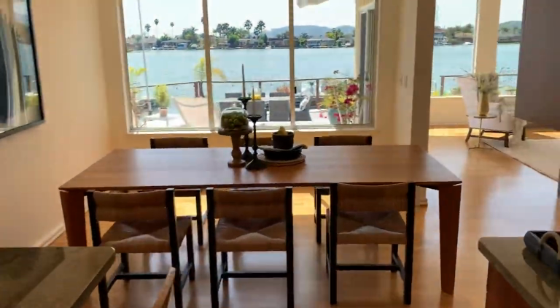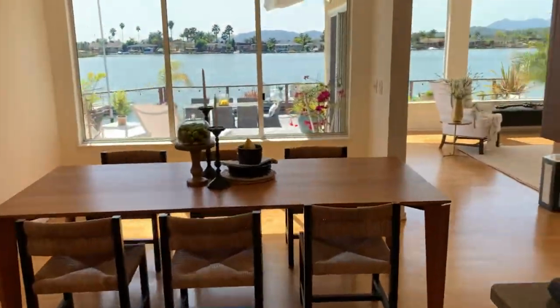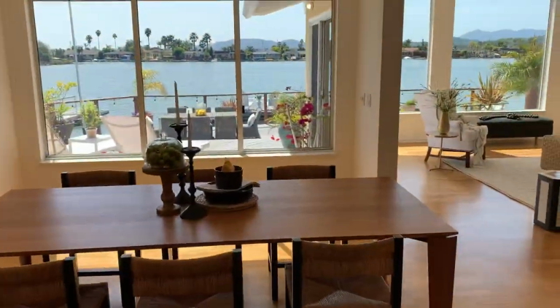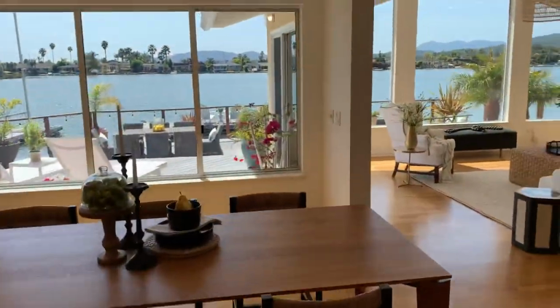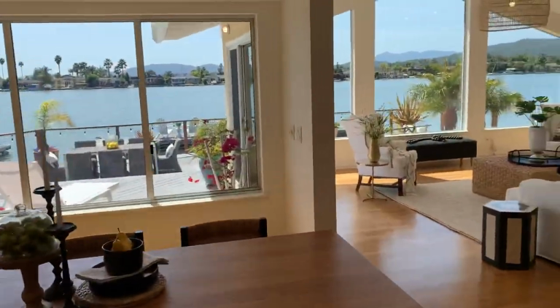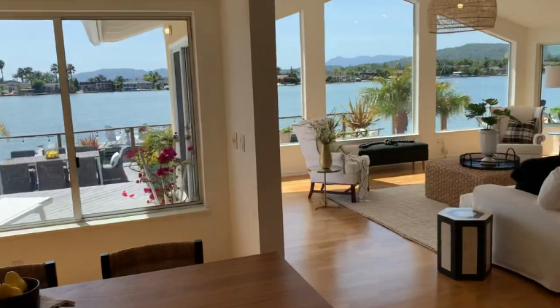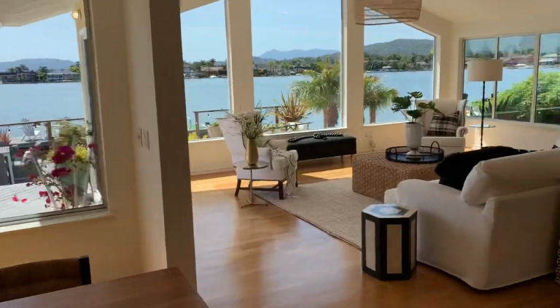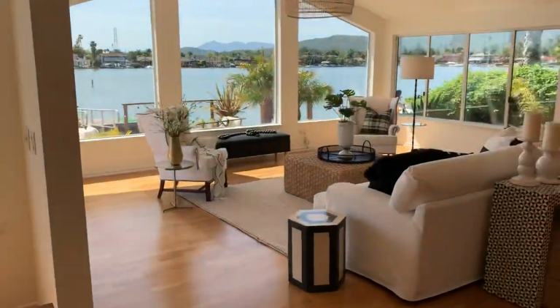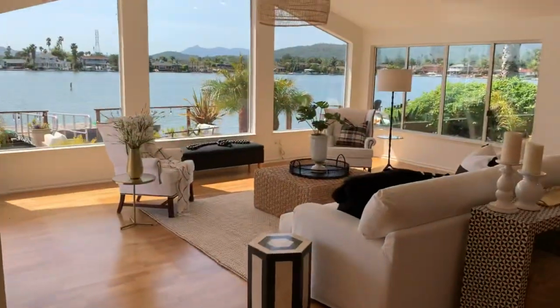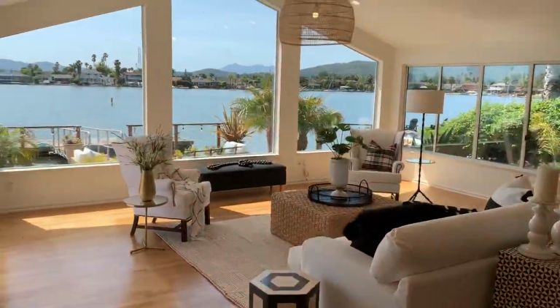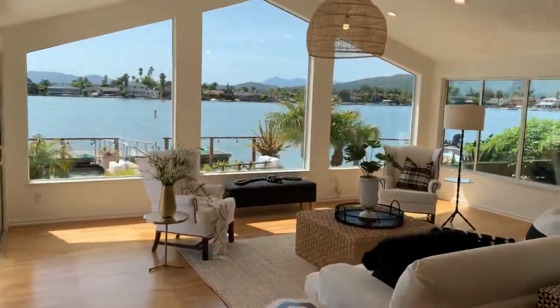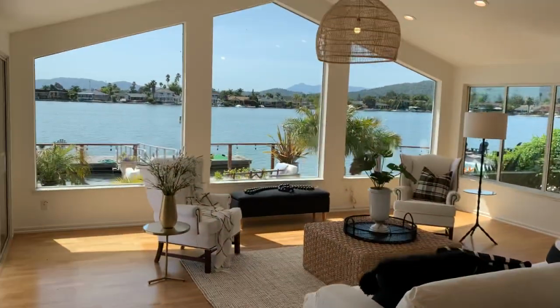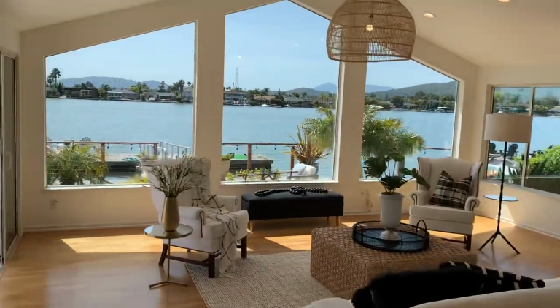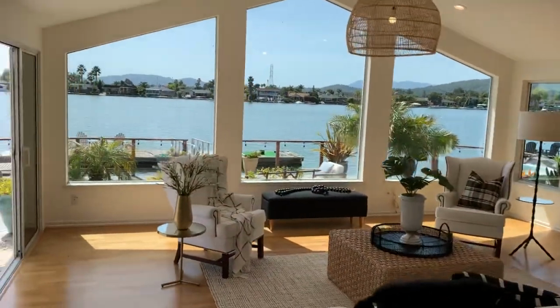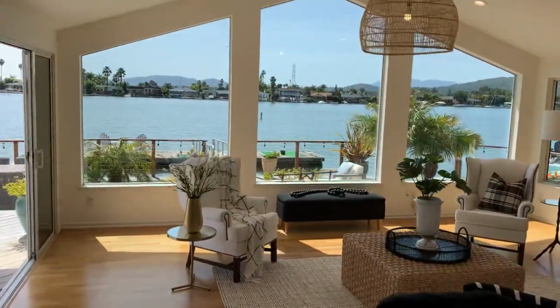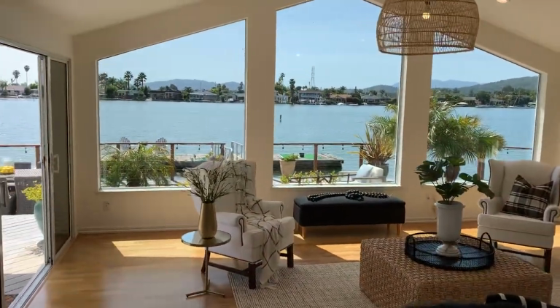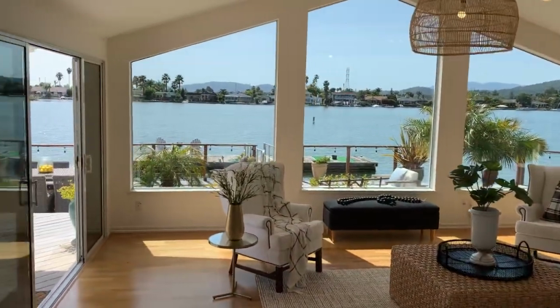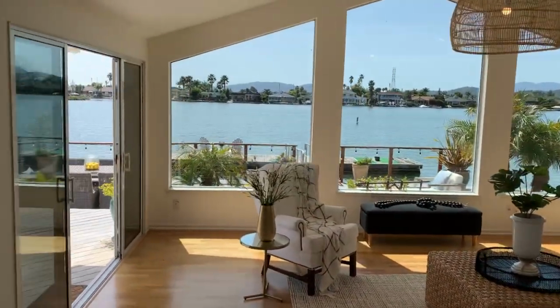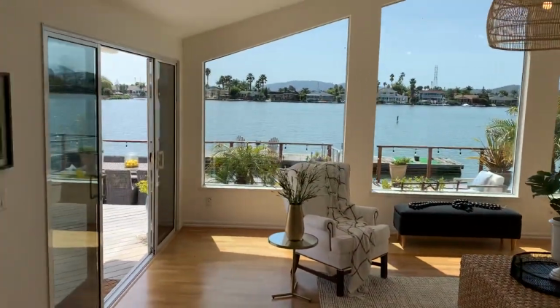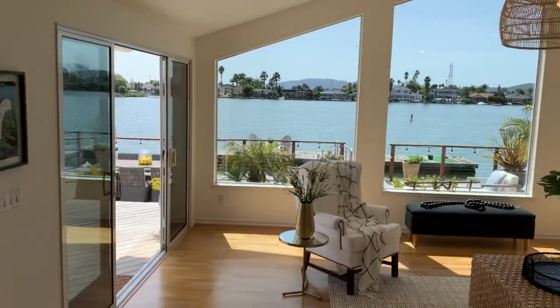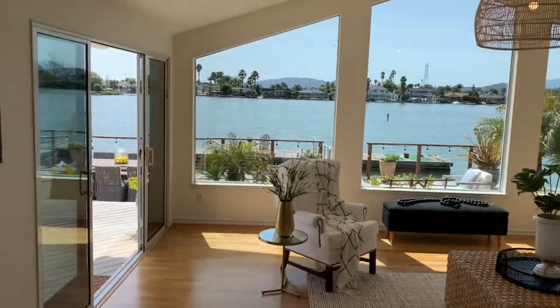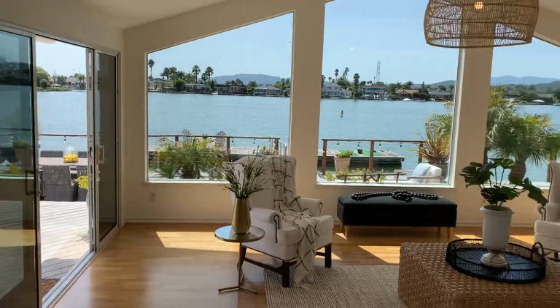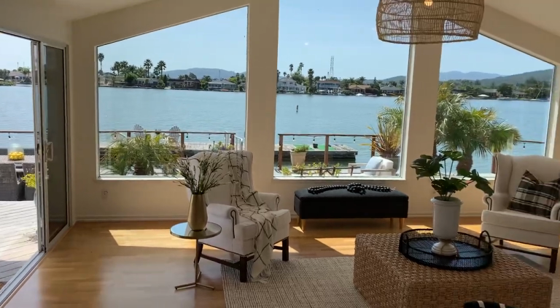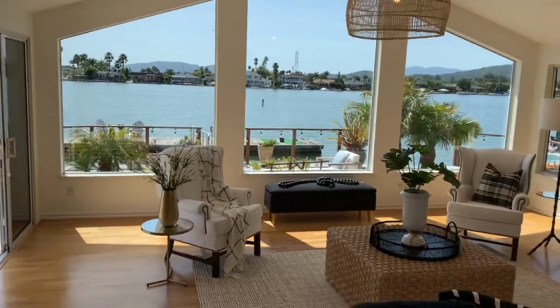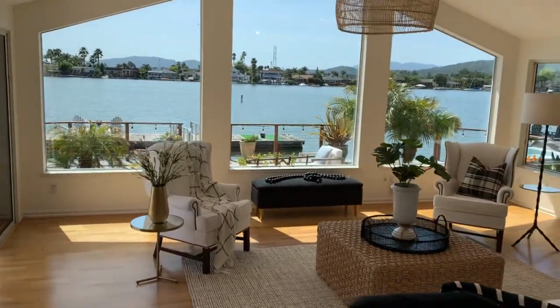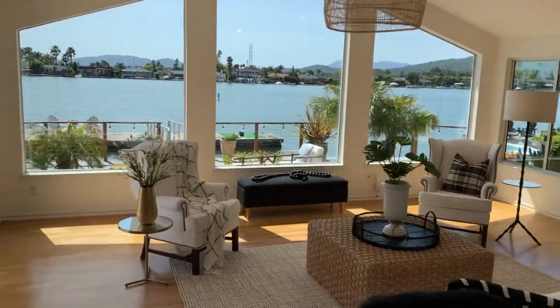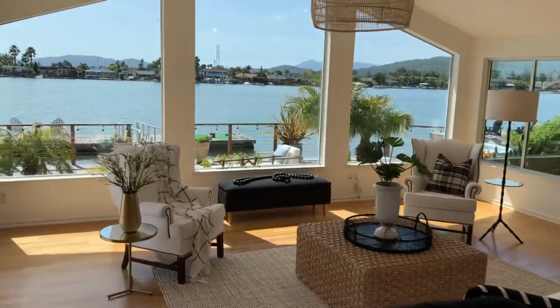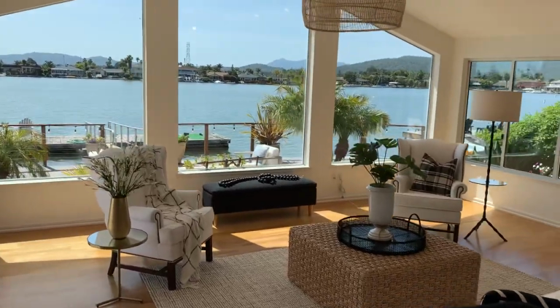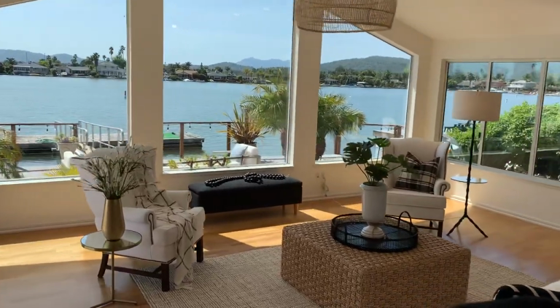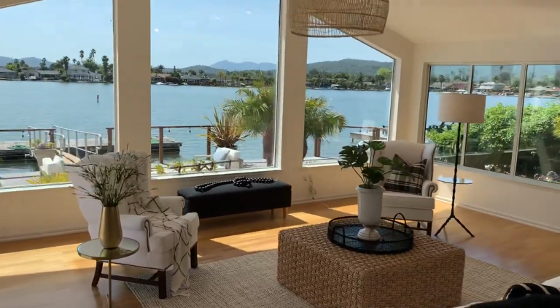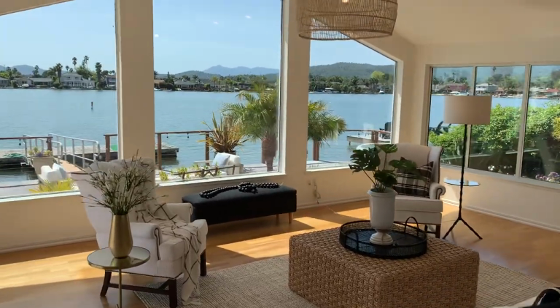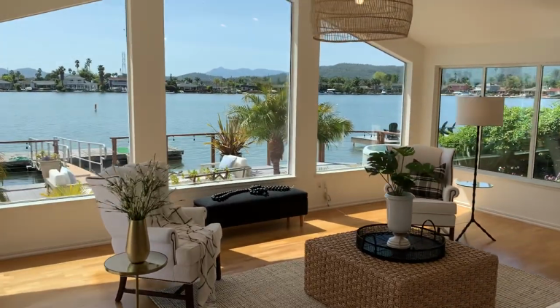Once again, this is 200 Caribe Isle, Novato. I hope you've enjoyed this video walkthrough. What an amazing, amazing home.